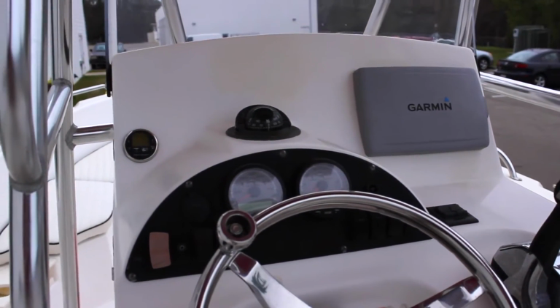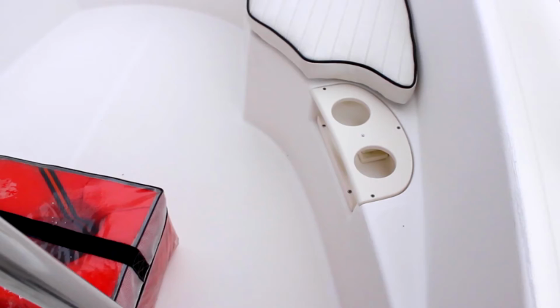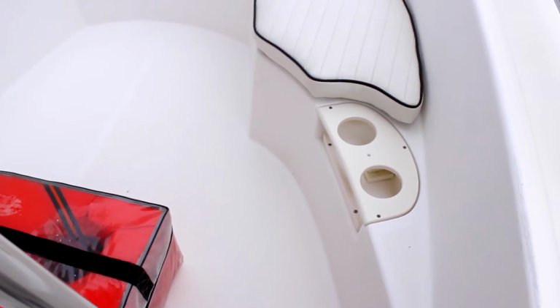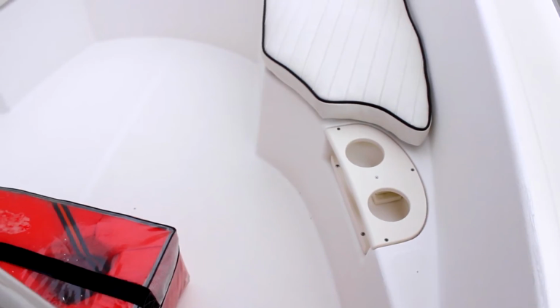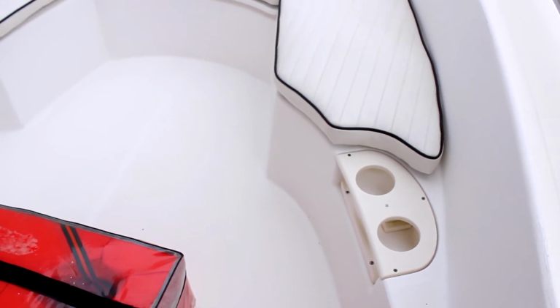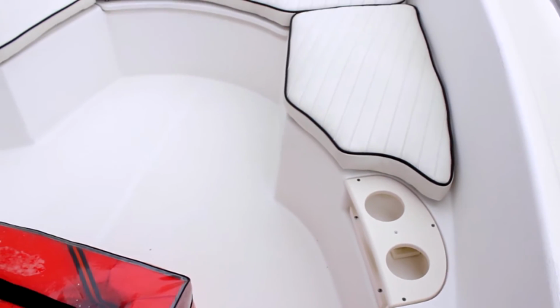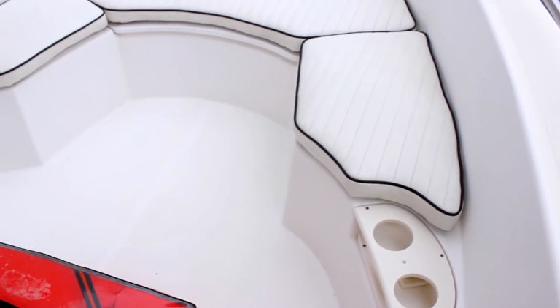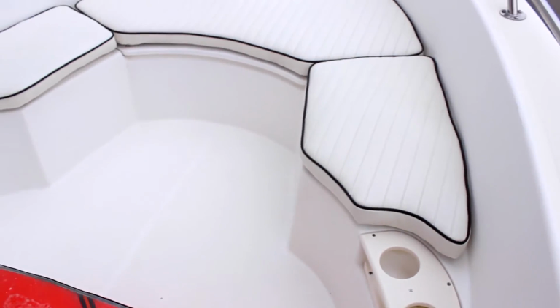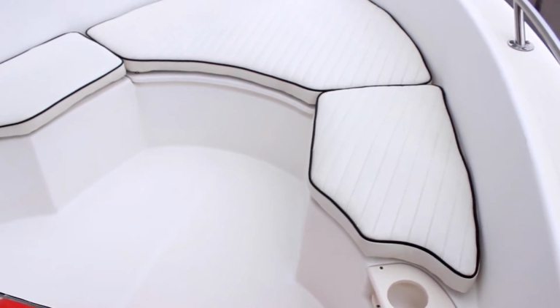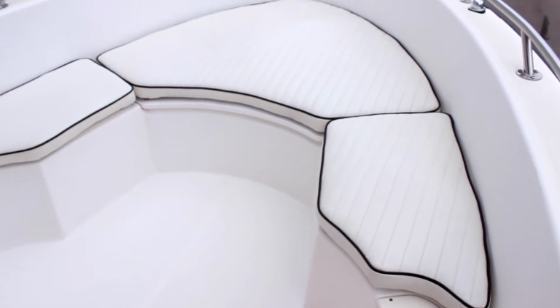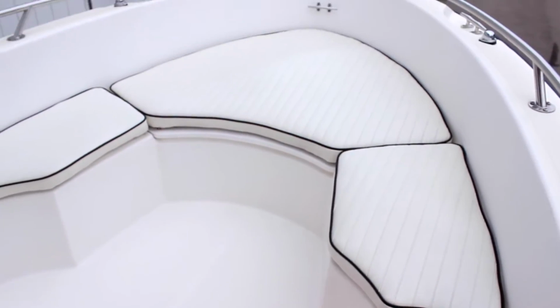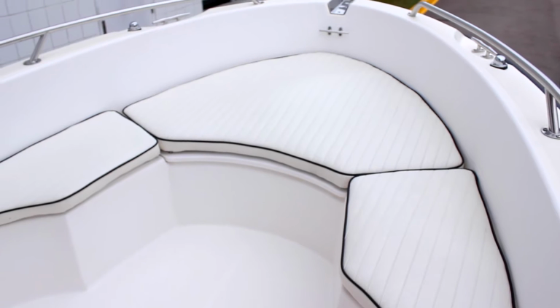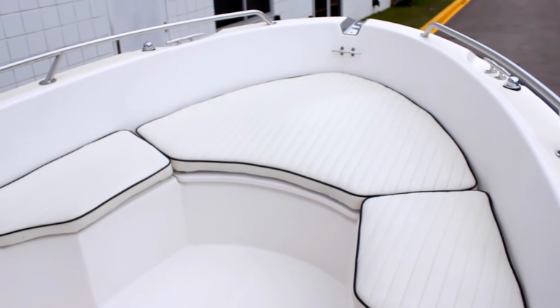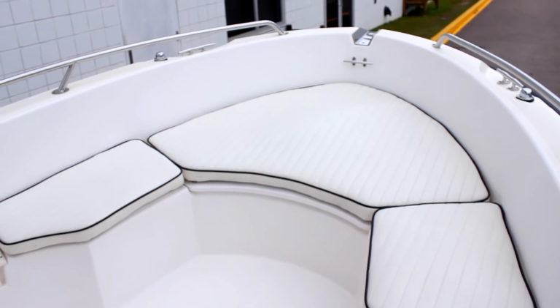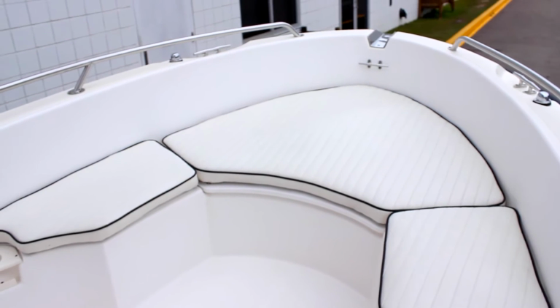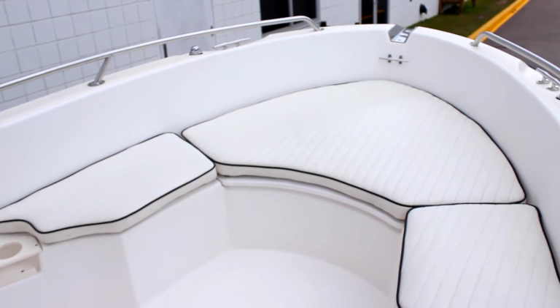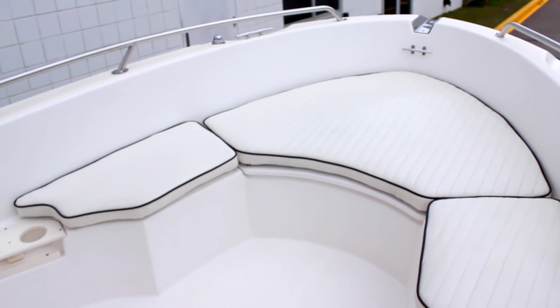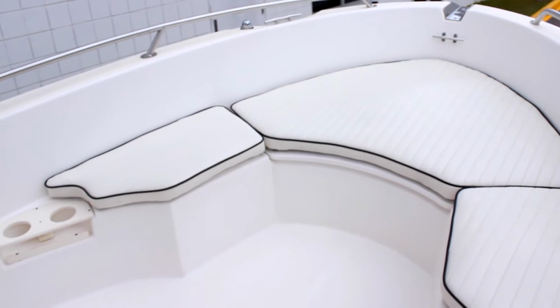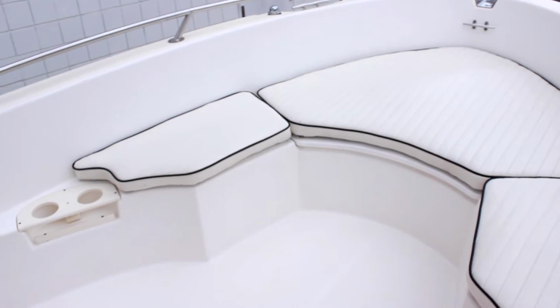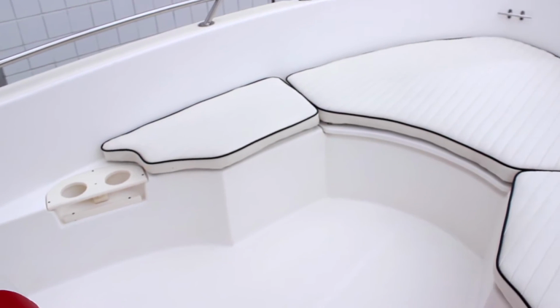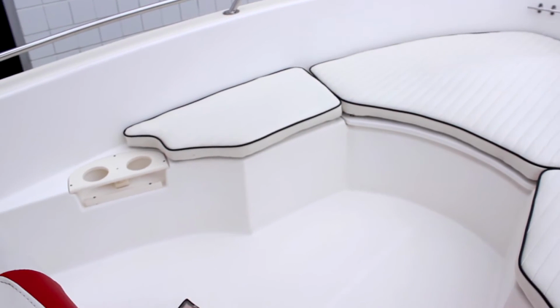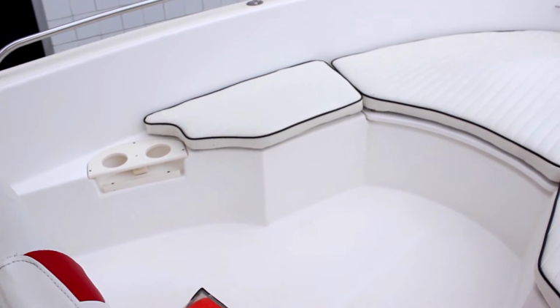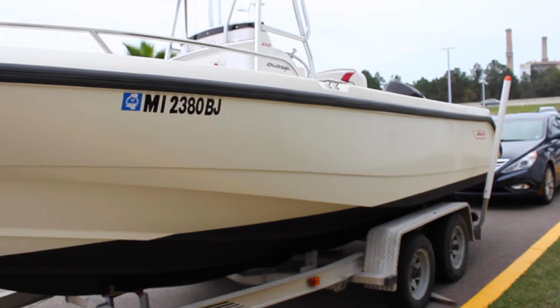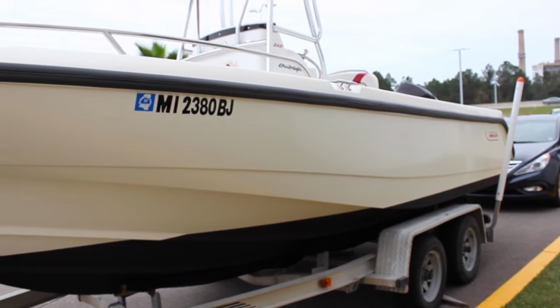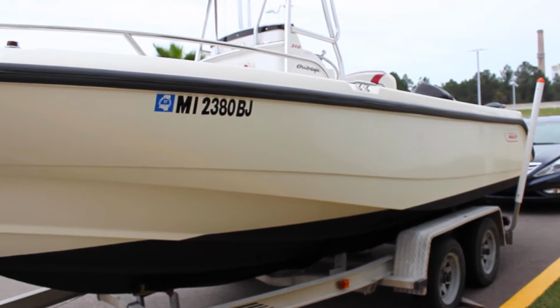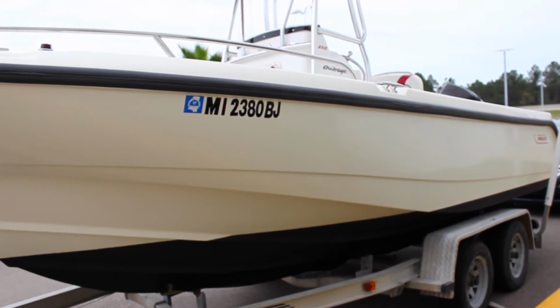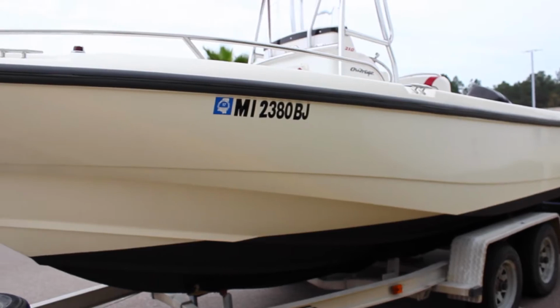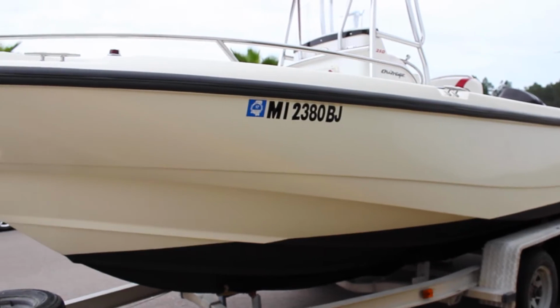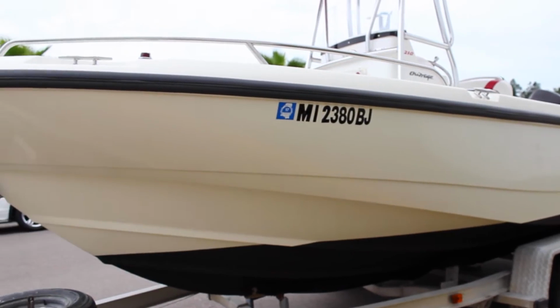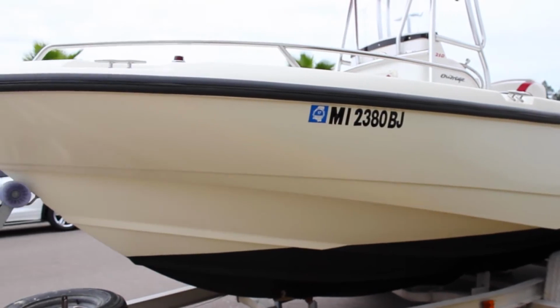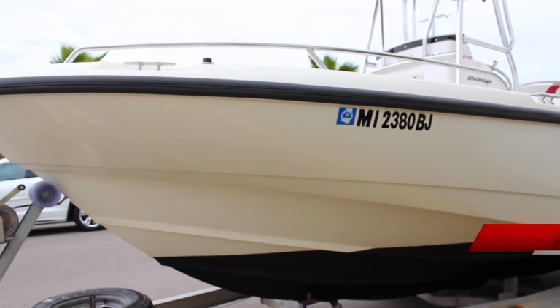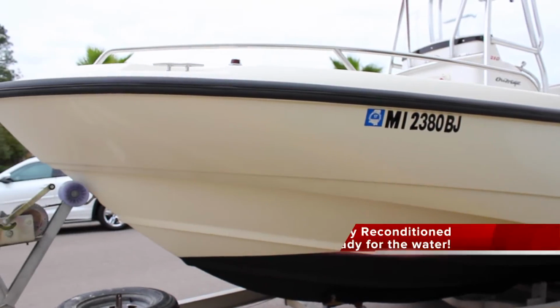There are brand new cushions and seating all the way around, a brand new red canvas on the t-top, brand new hull rub rails, as well as a freshly painted hull.